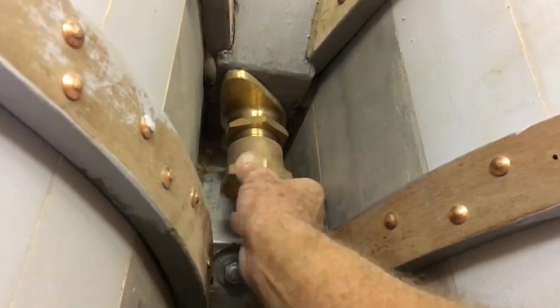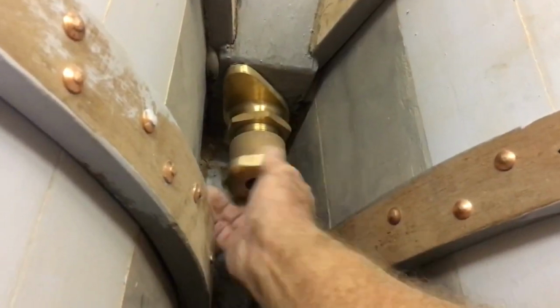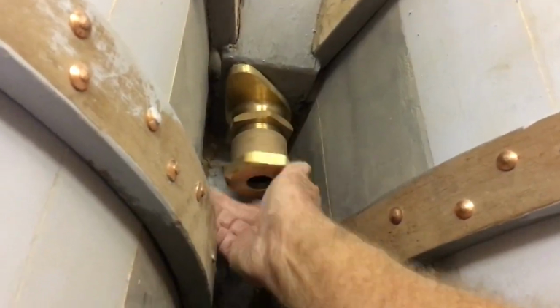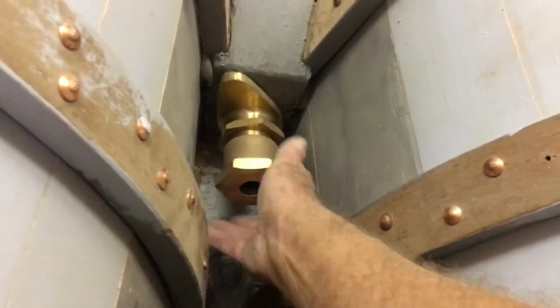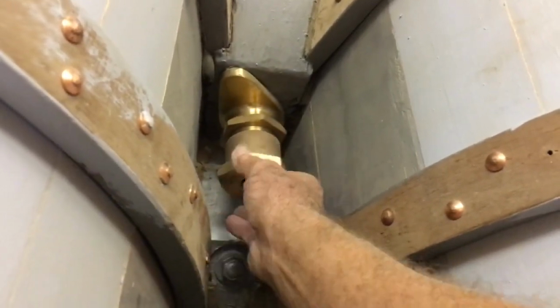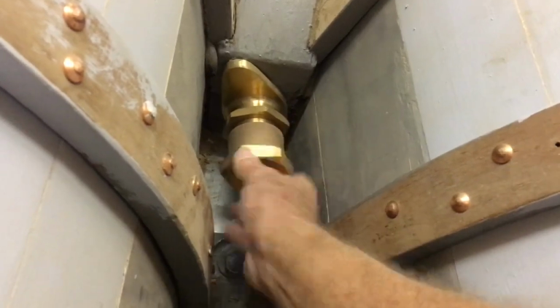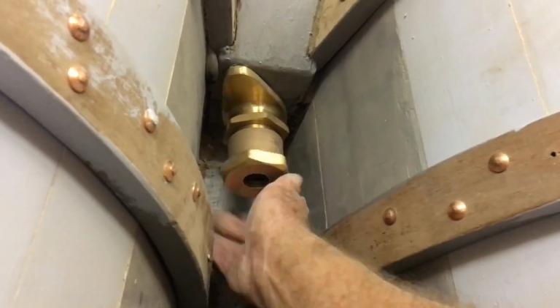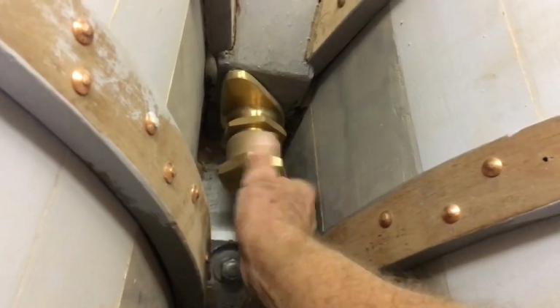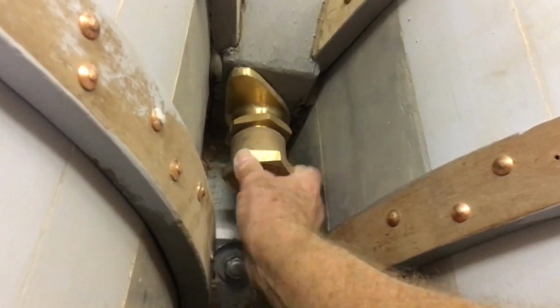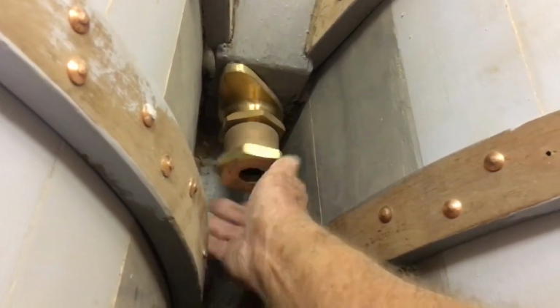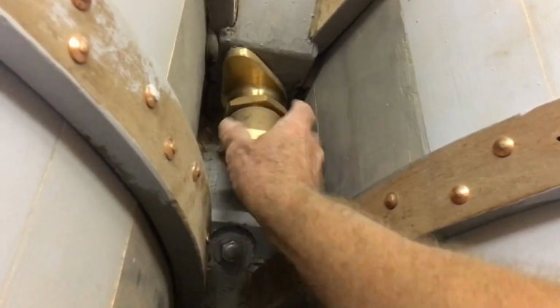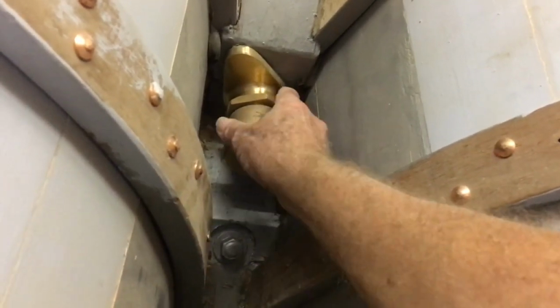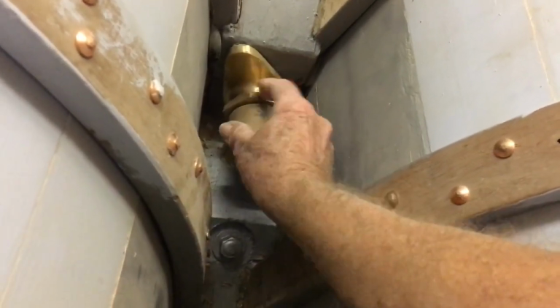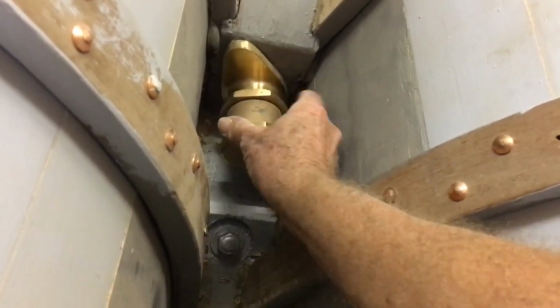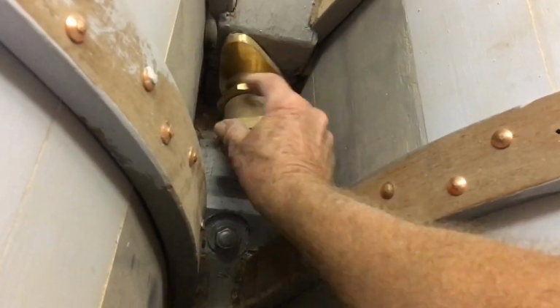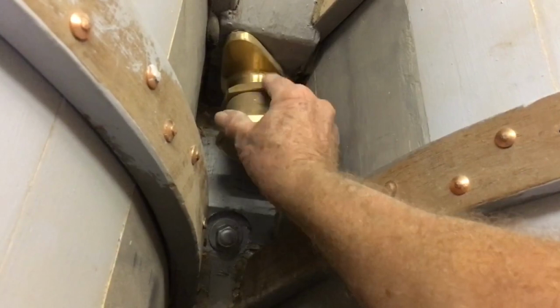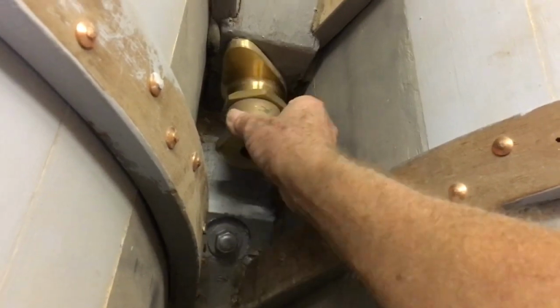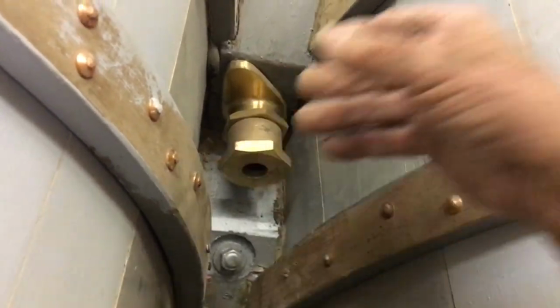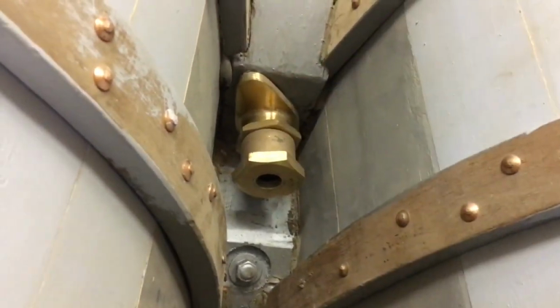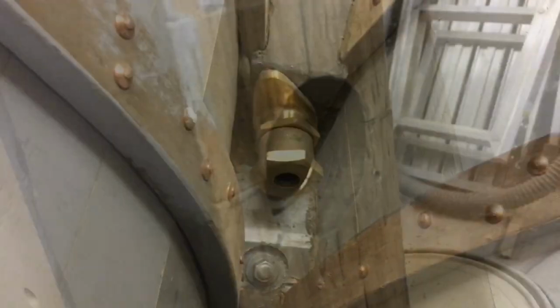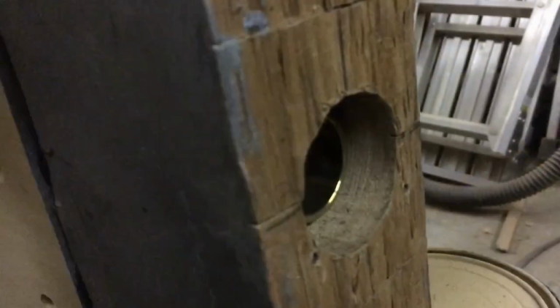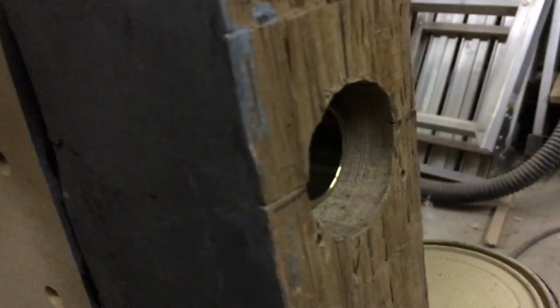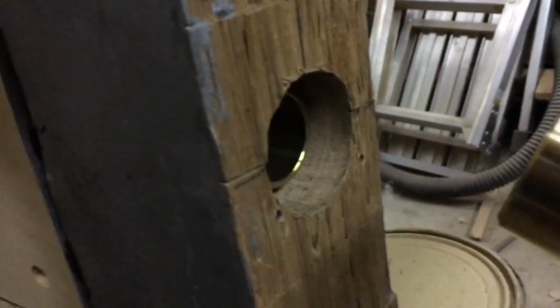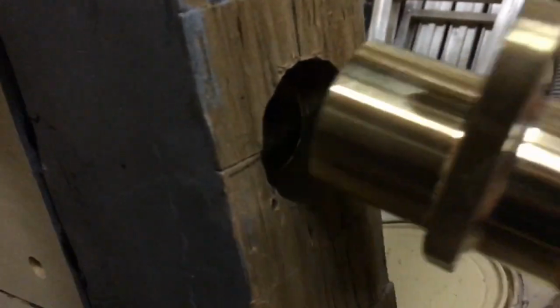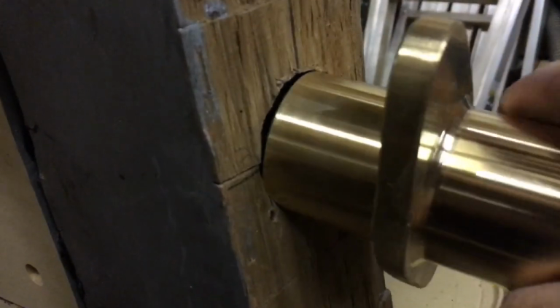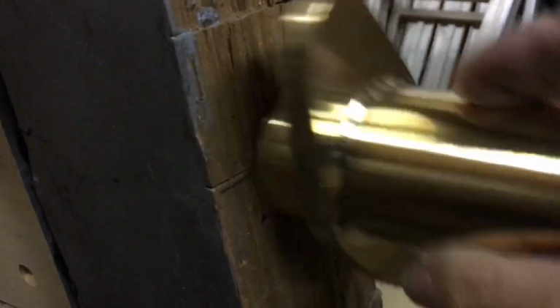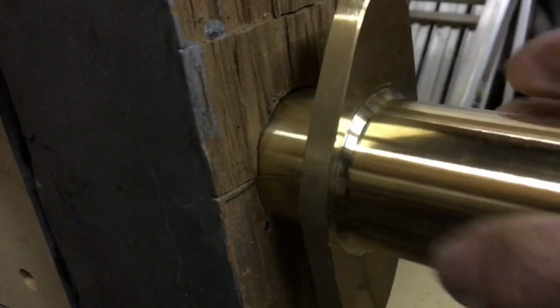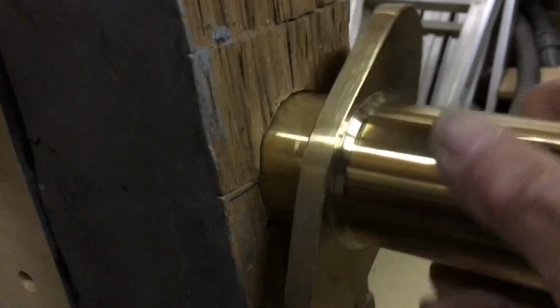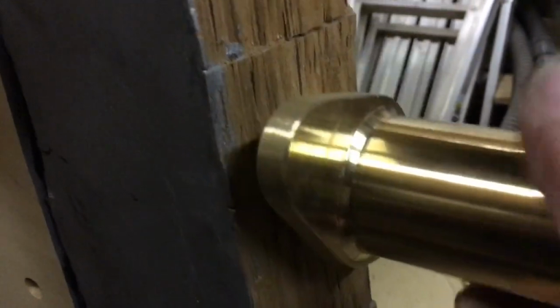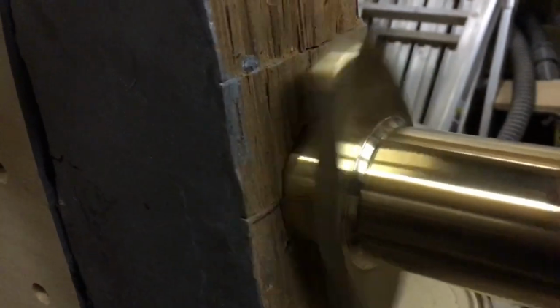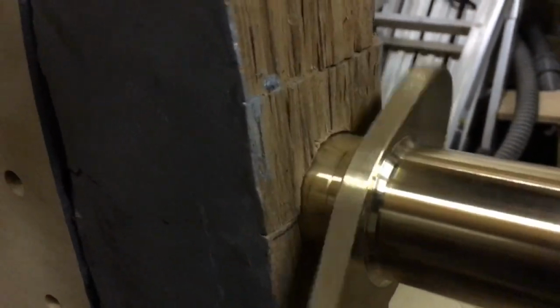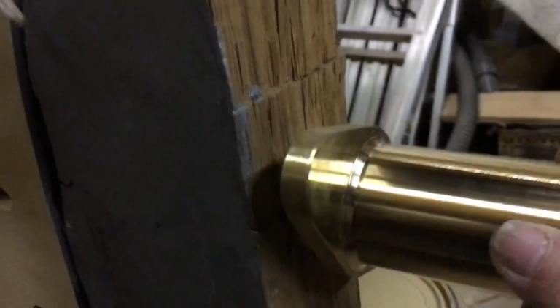Once happy with the fit, I put the tube through and attached the gland on the inside and the bearing on the outside. This is just a dry fit — I'll bed it in and bolt it in place in a final fit later in the process.